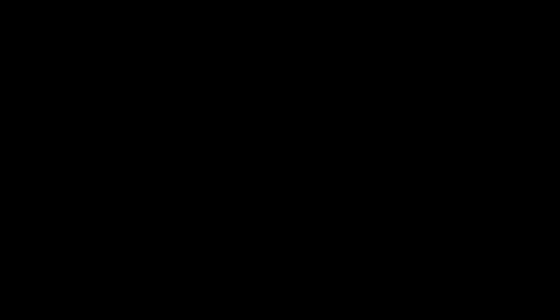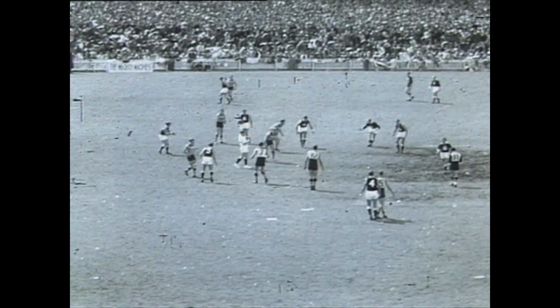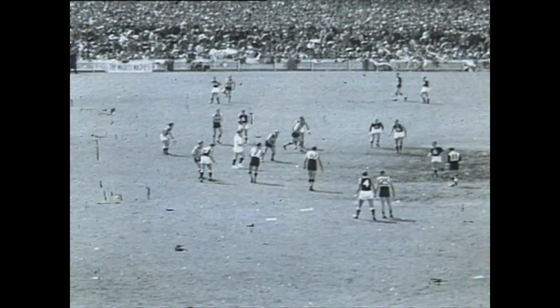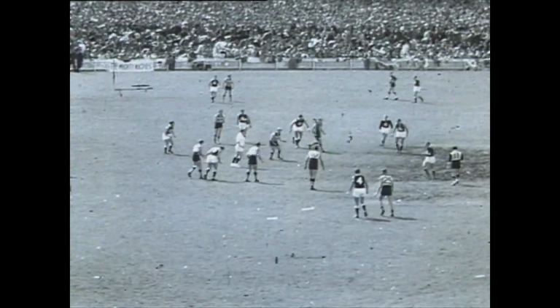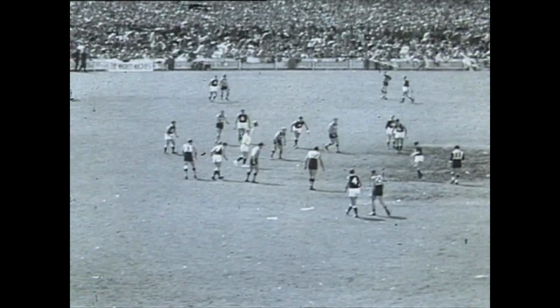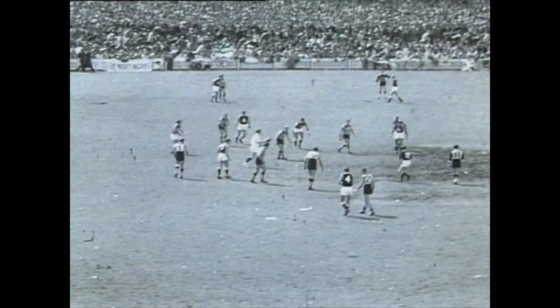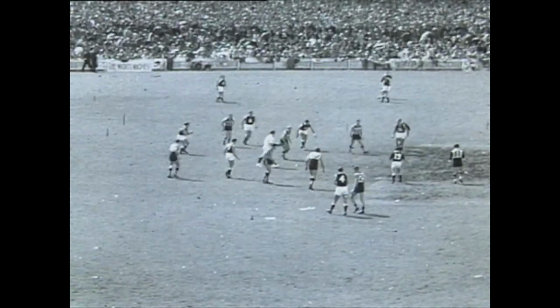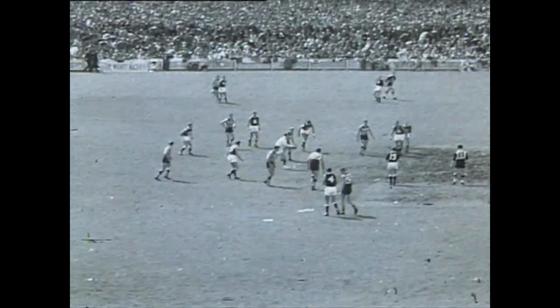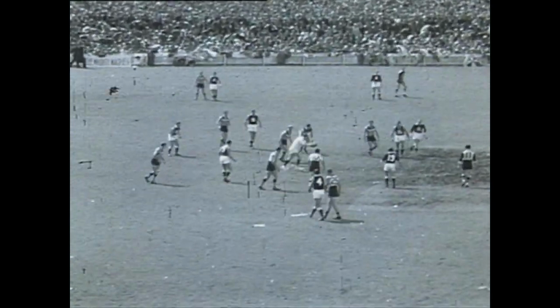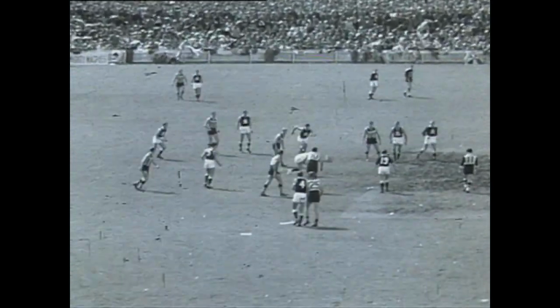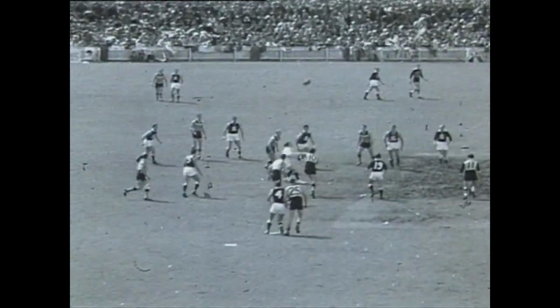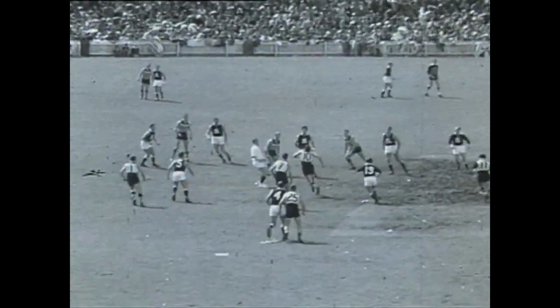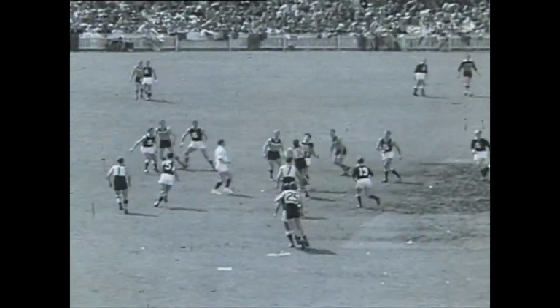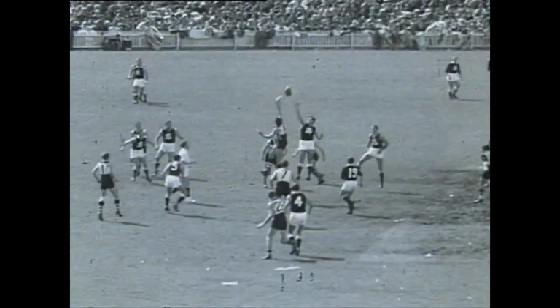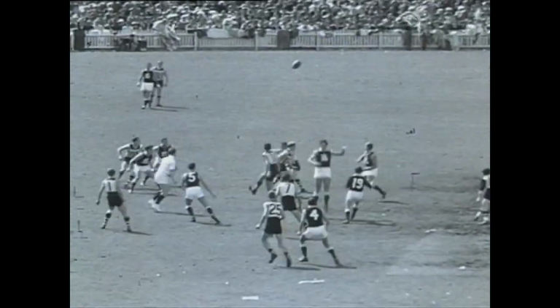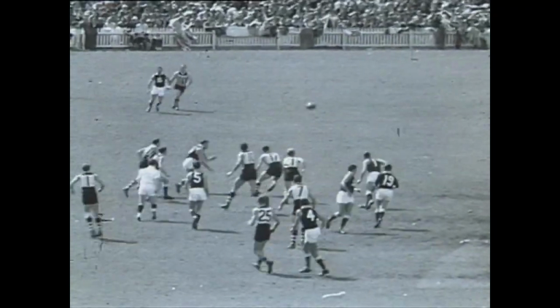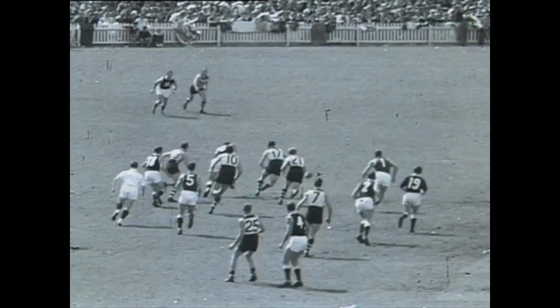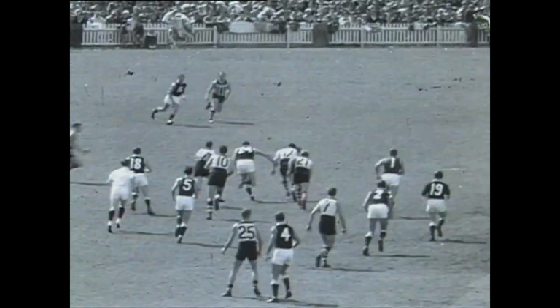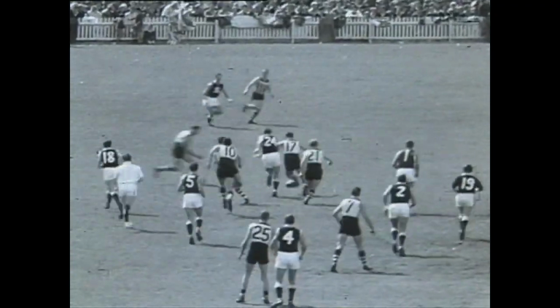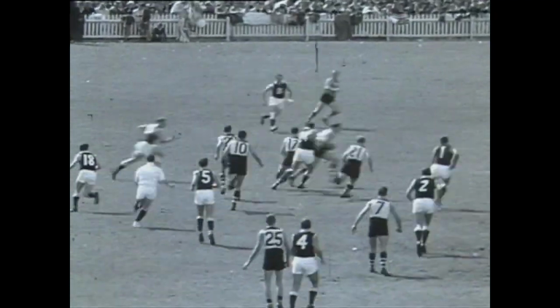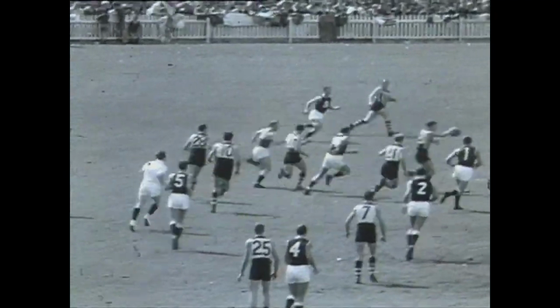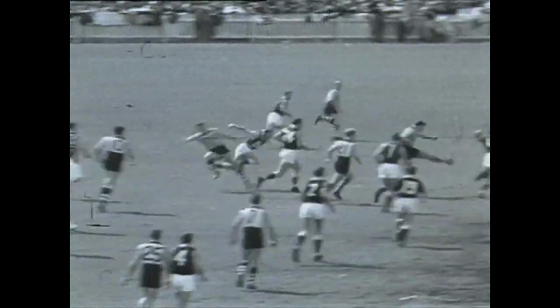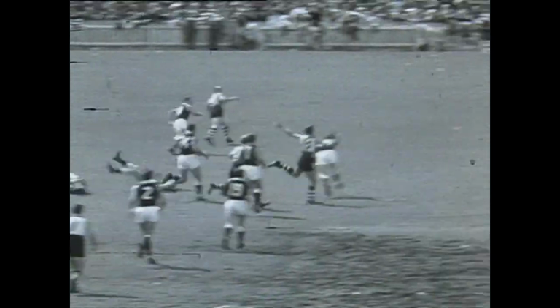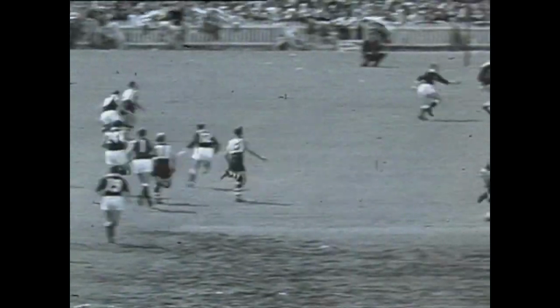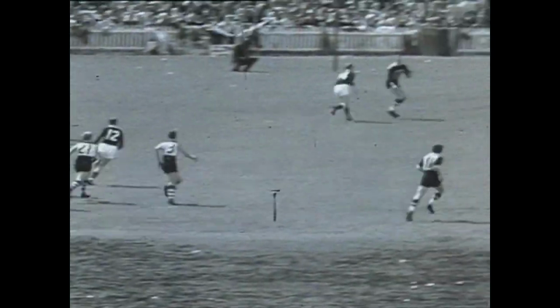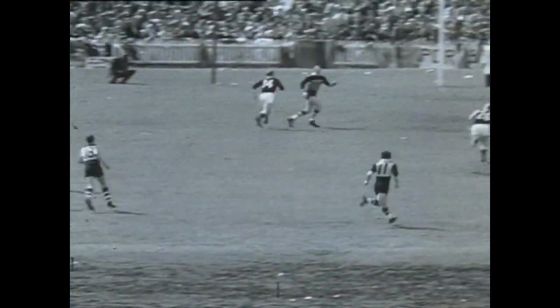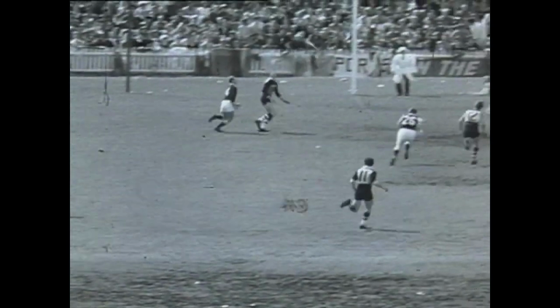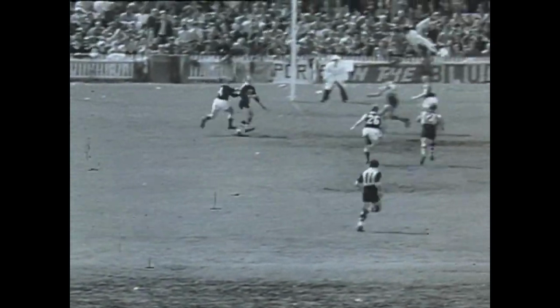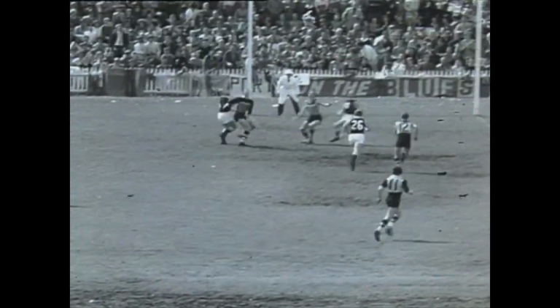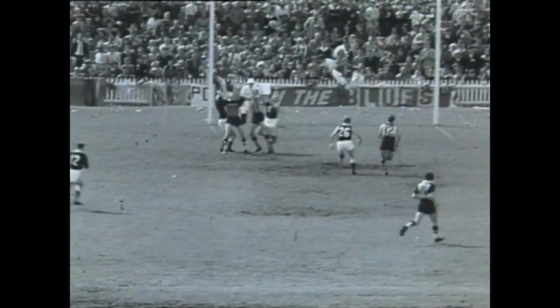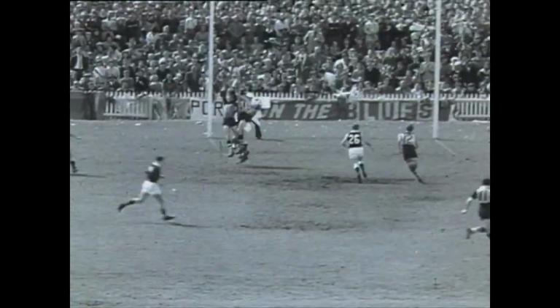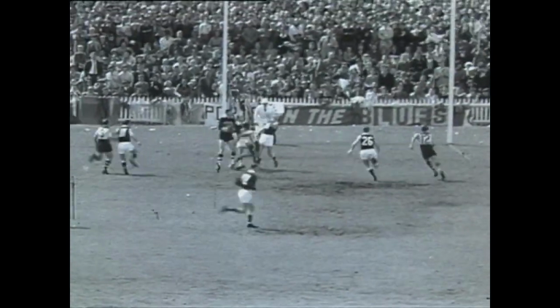A near capacity crowd. Umpire Ken Cunningham, fit after last week's injury, bounces the ball and the play is going down Port Adelaide's way with a high kick by Freeman right down to the goal mouth for Port Adelaide.